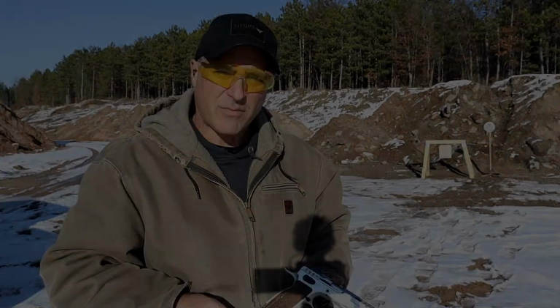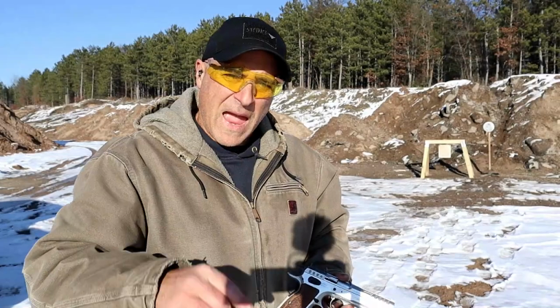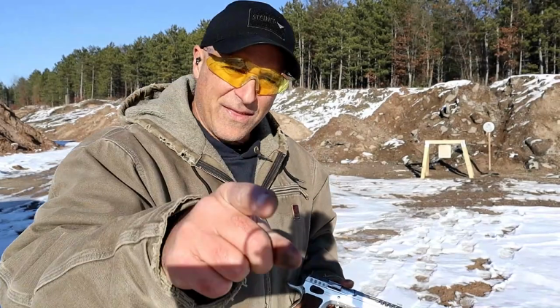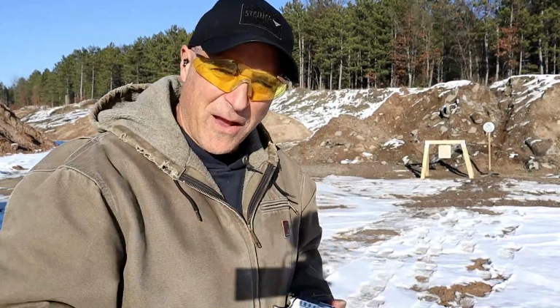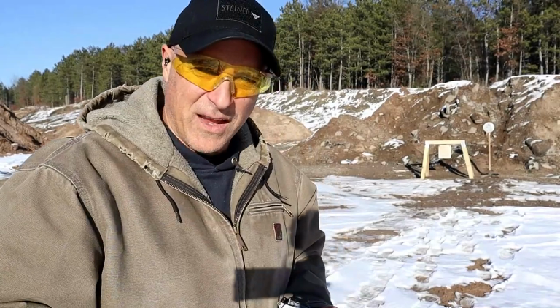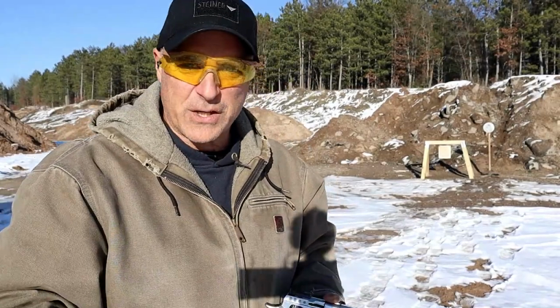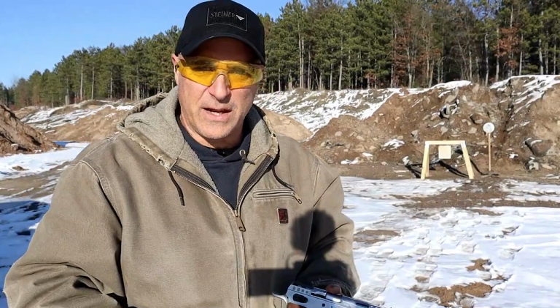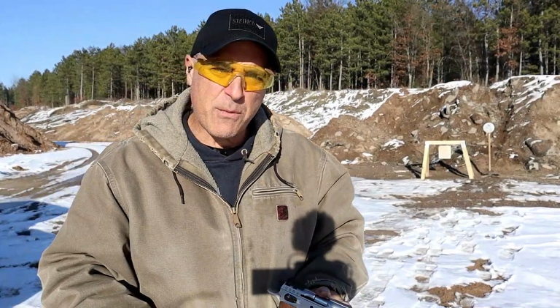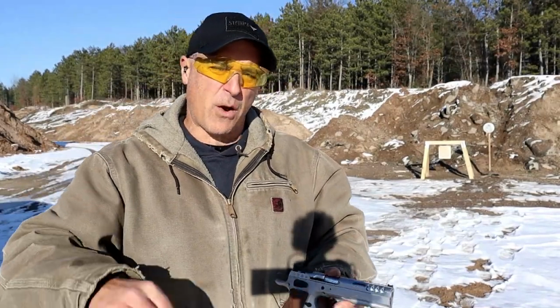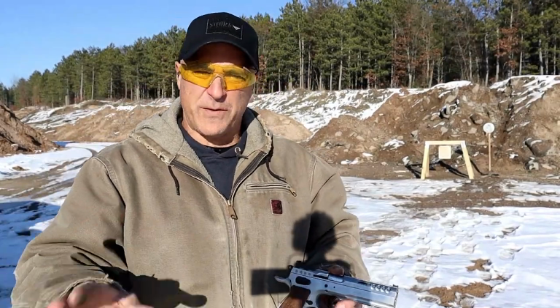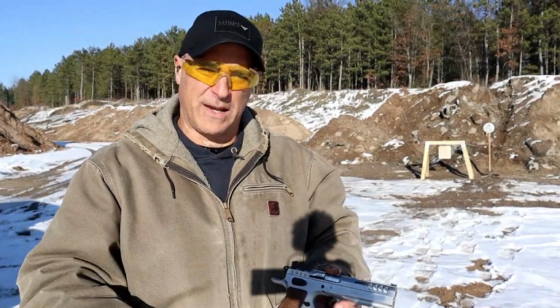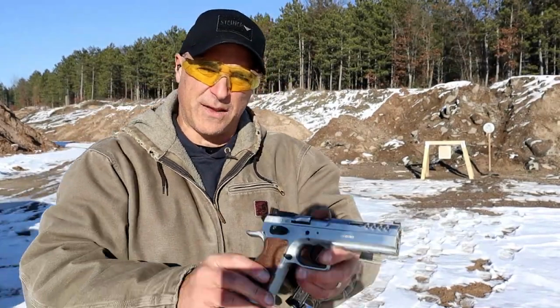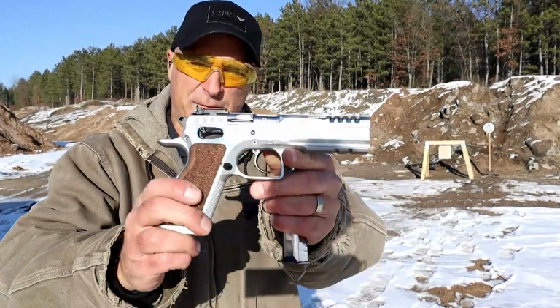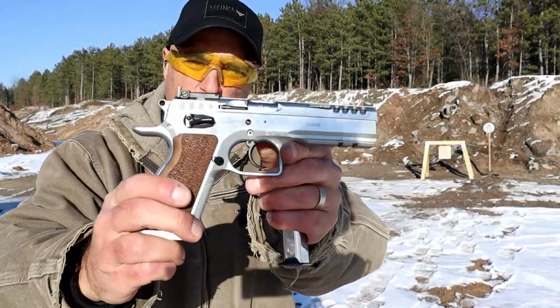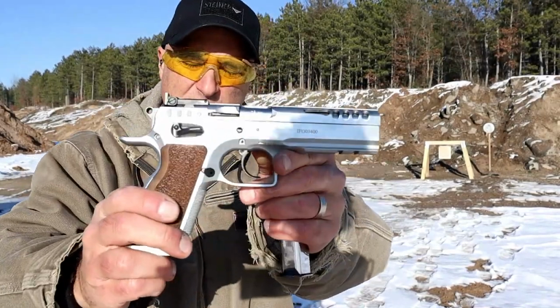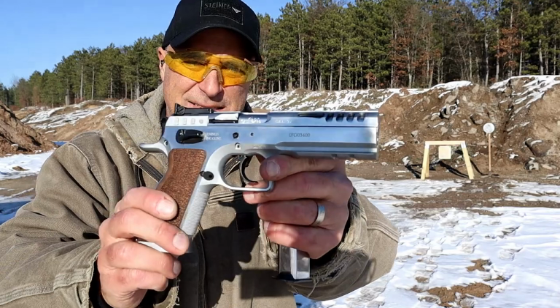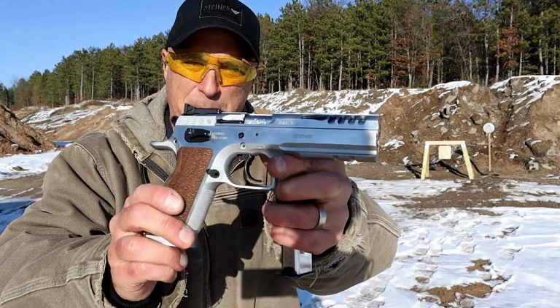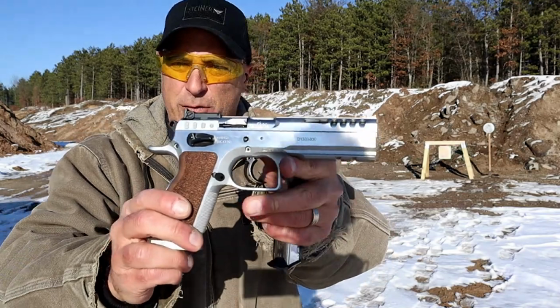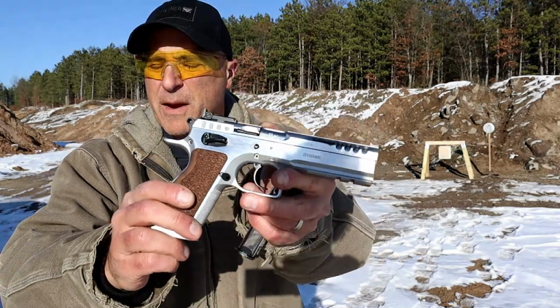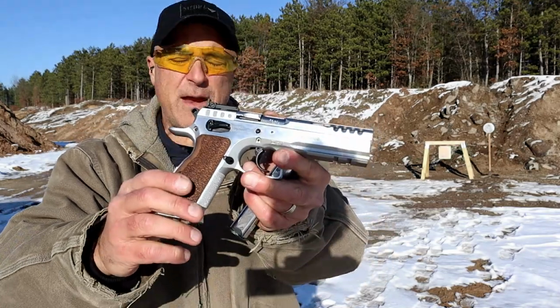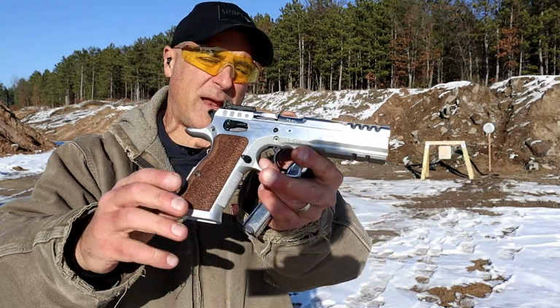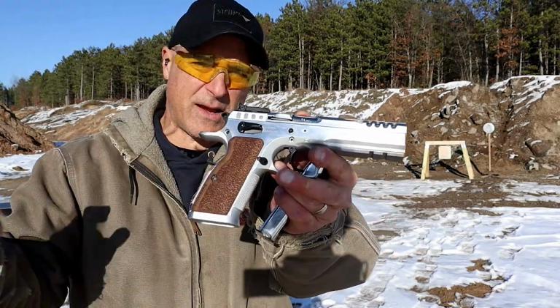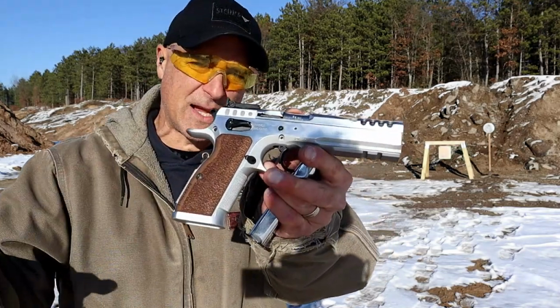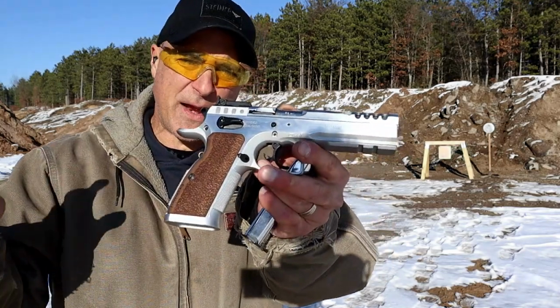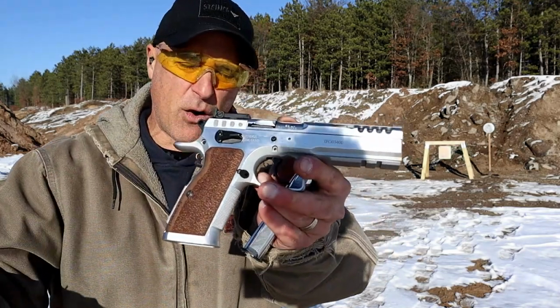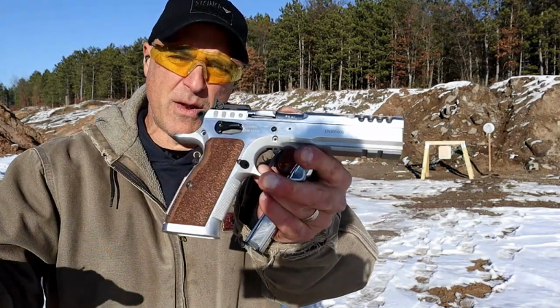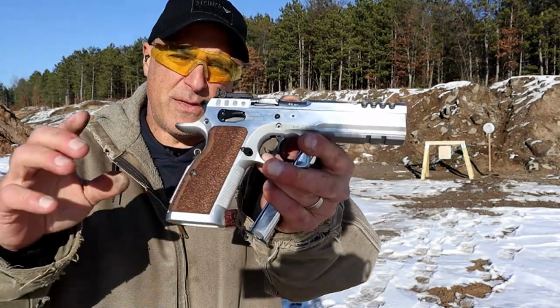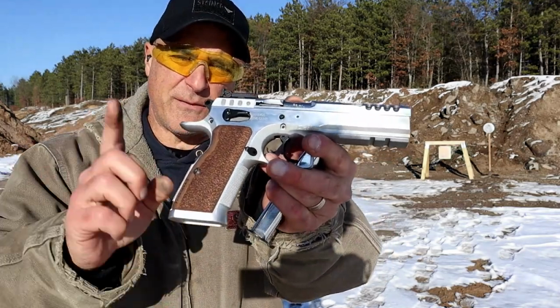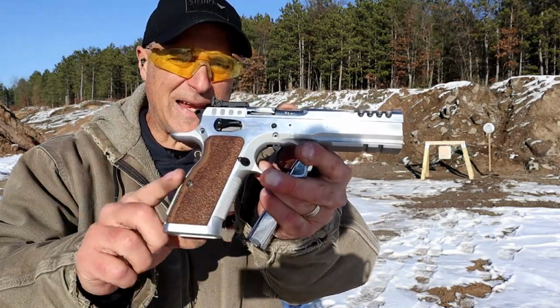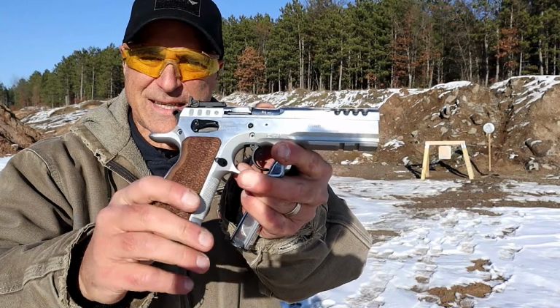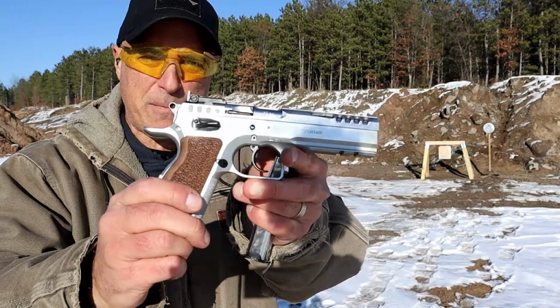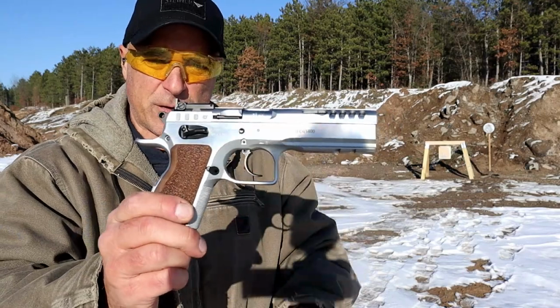Hey there friends, thanks for checking in. Today we are revisiting the Tanfolio Defiant Stock Master — one of my favorite handguns that I own, the Defiant Stock Master.